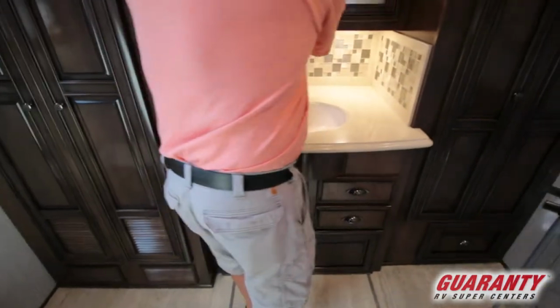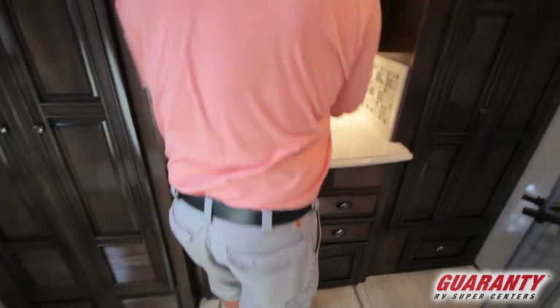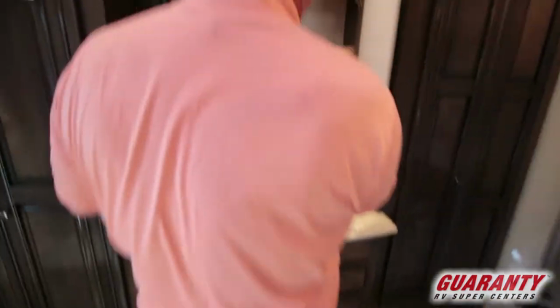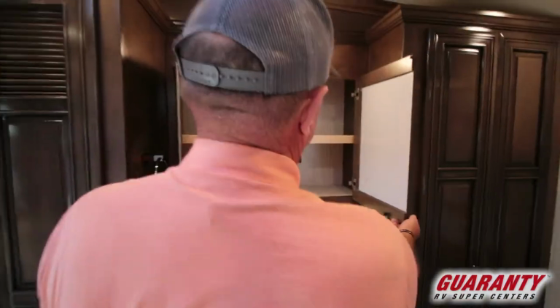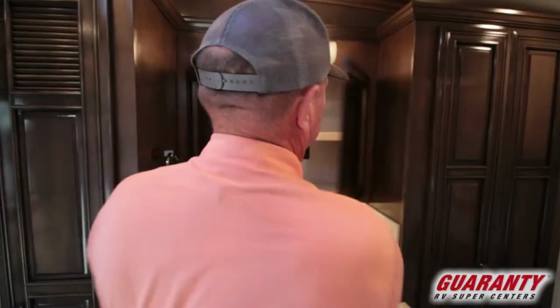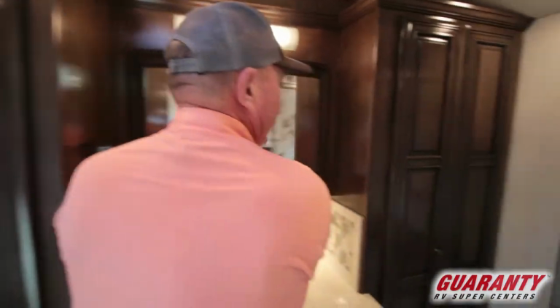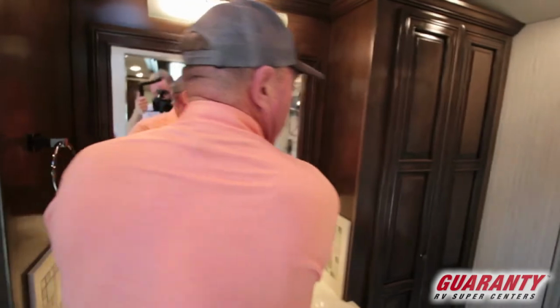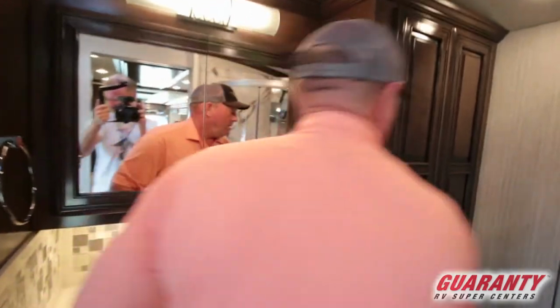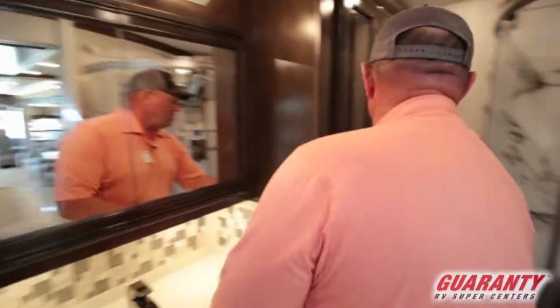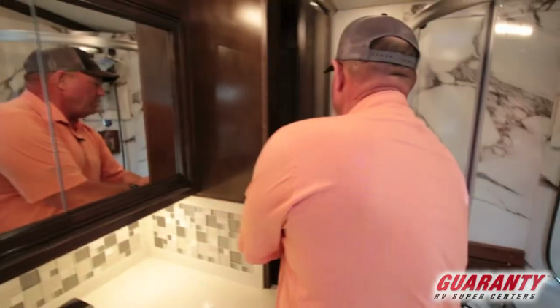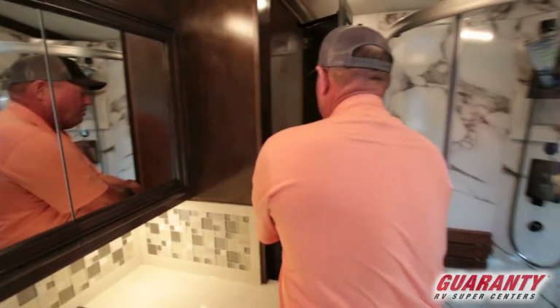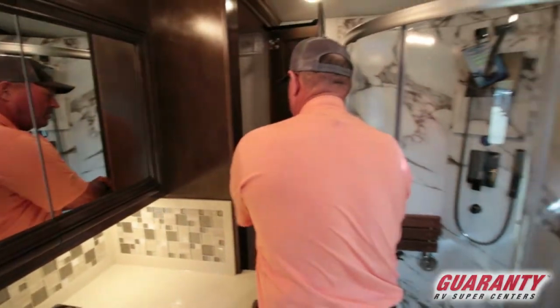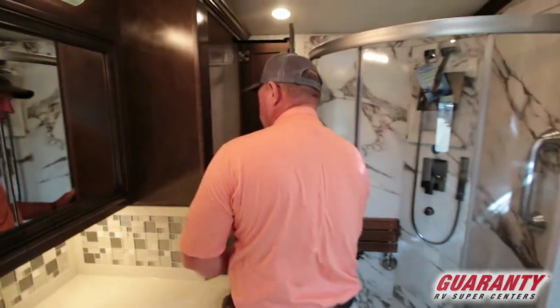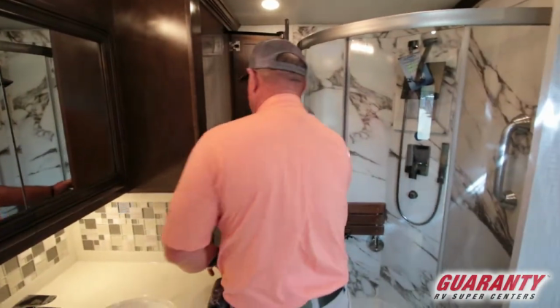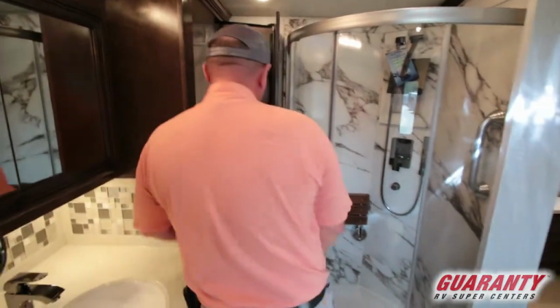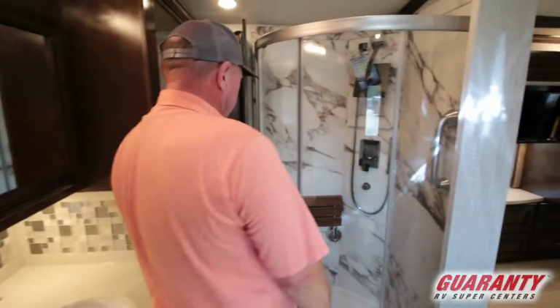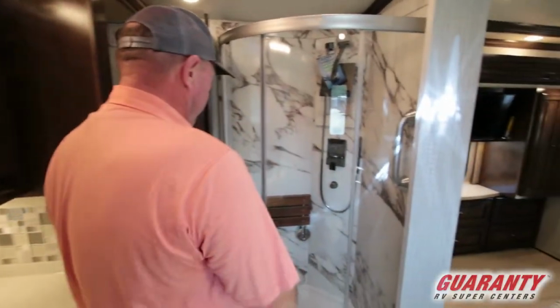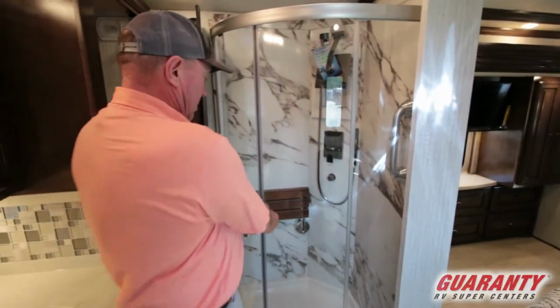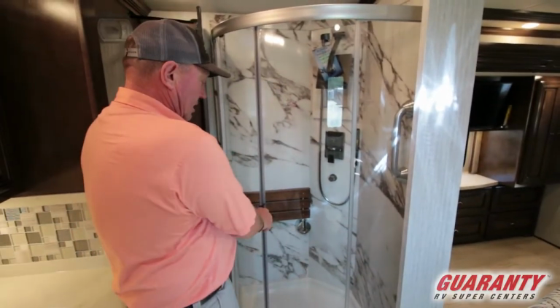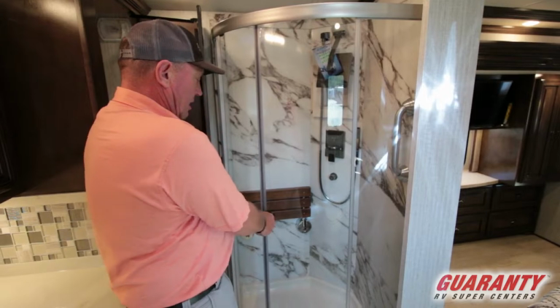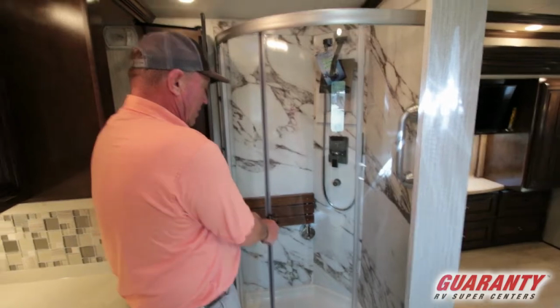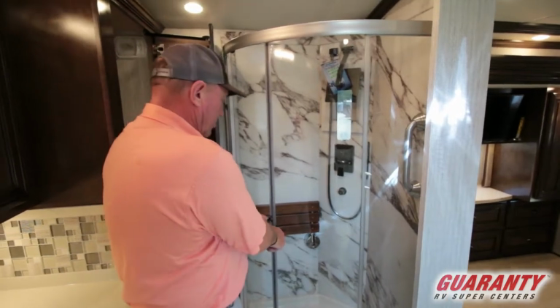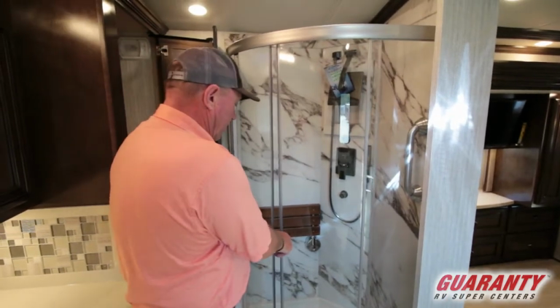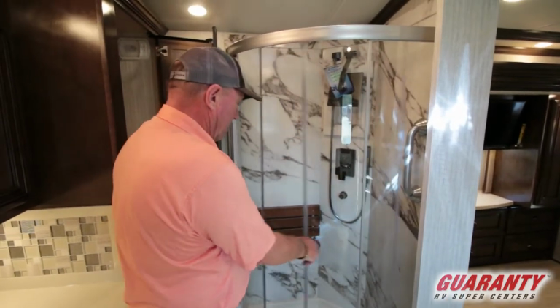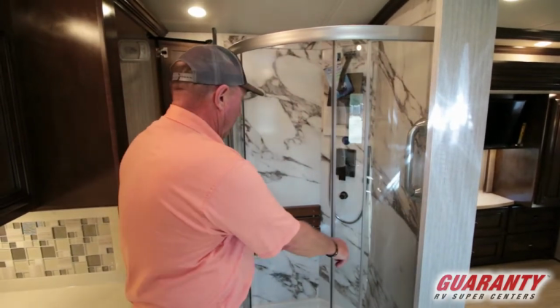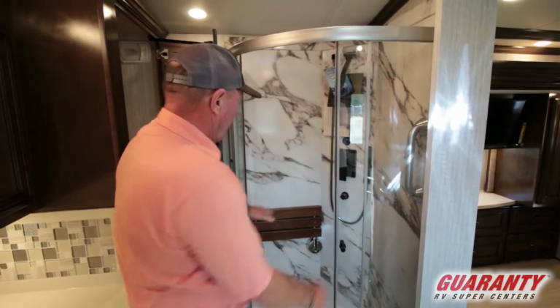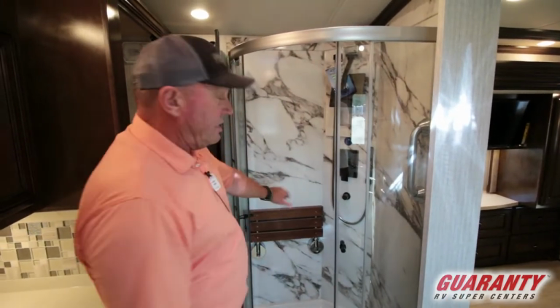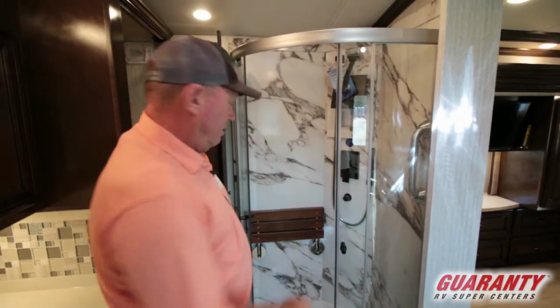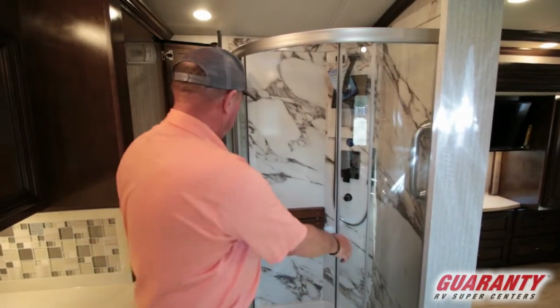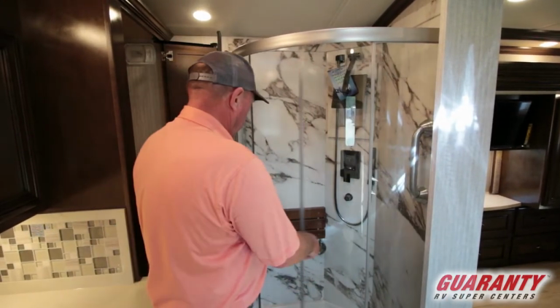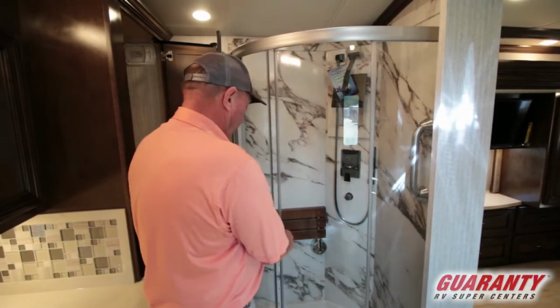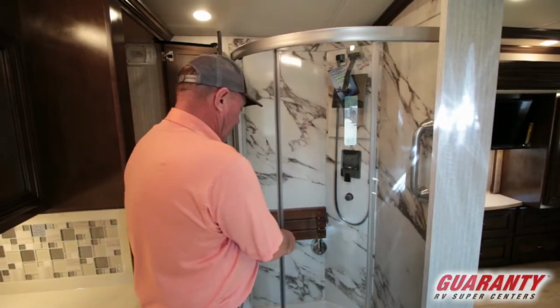Great vanity here. Lots of storage. Over here on this side we've got a safe and a great big shower with a seat. Makes it very nice.